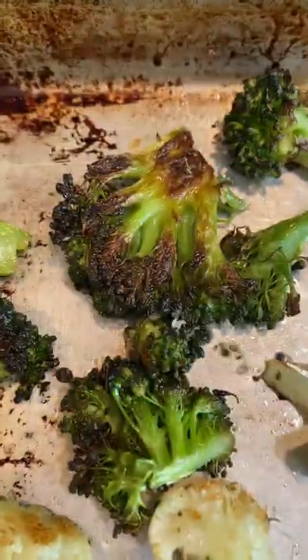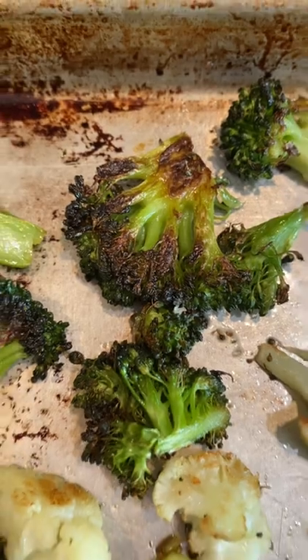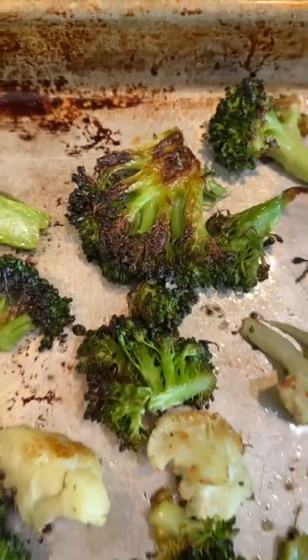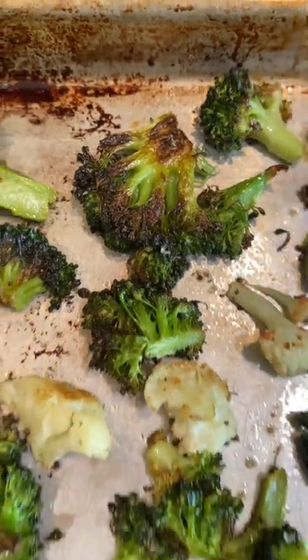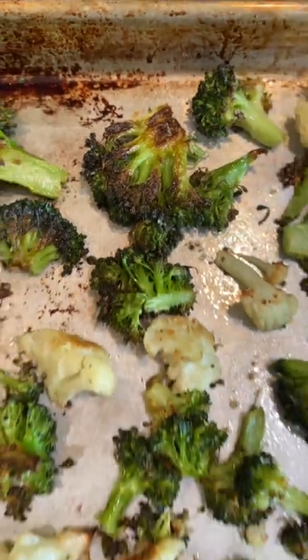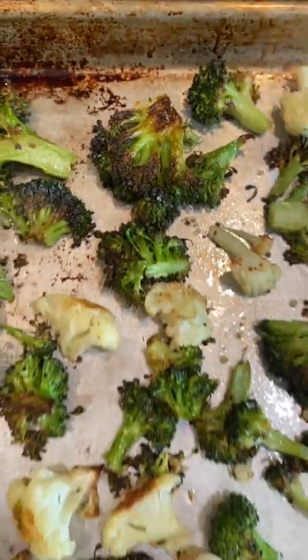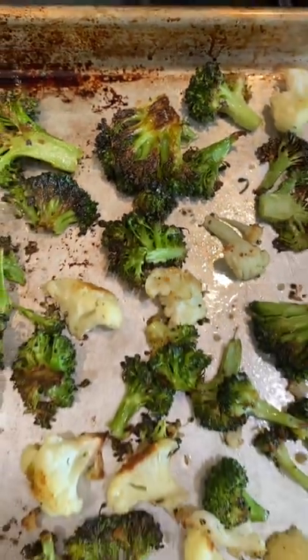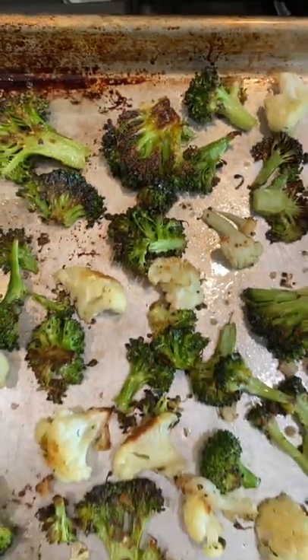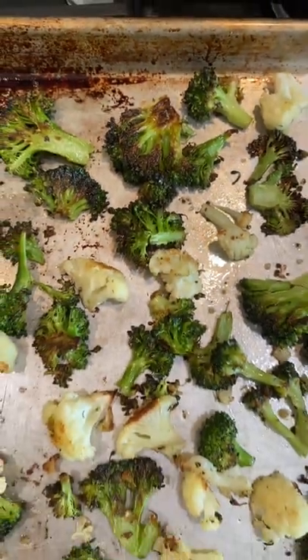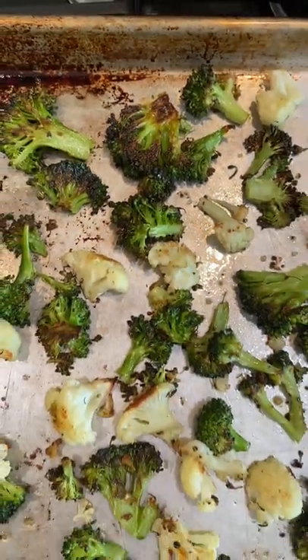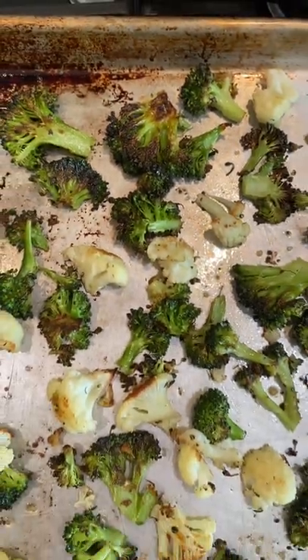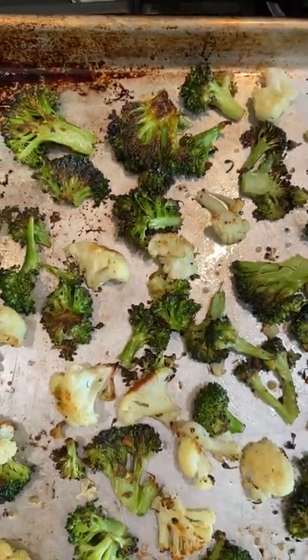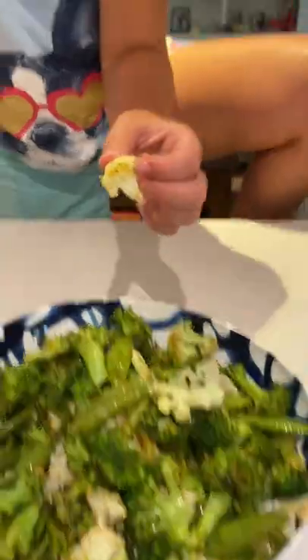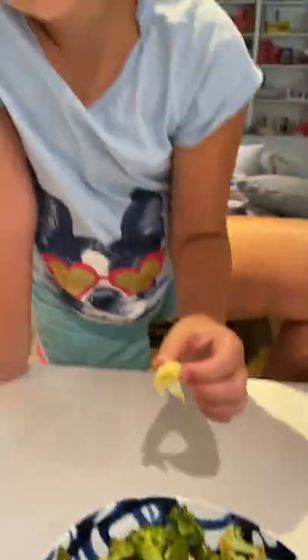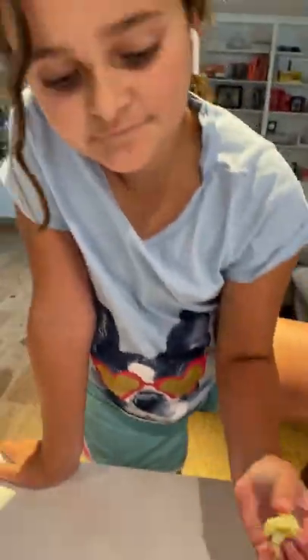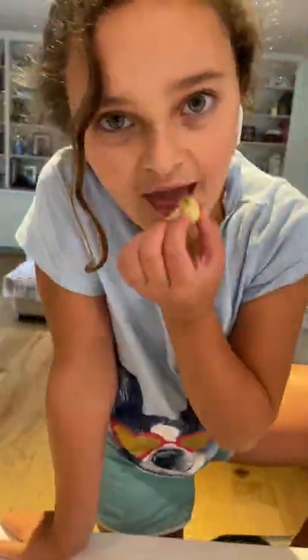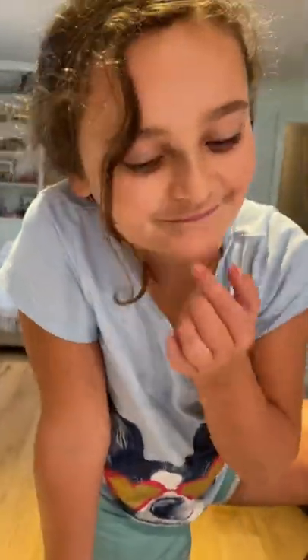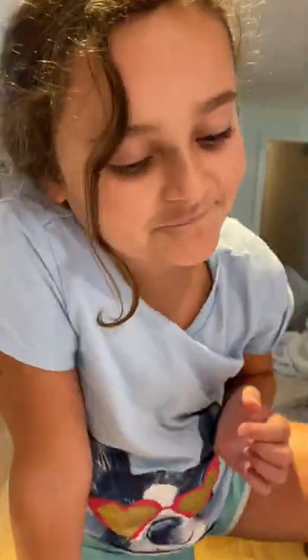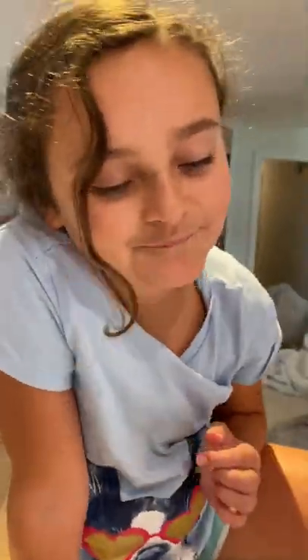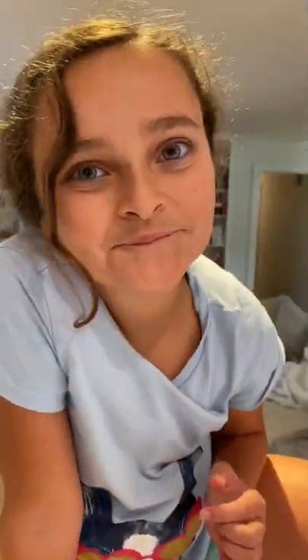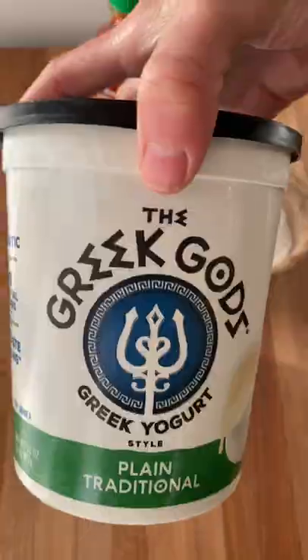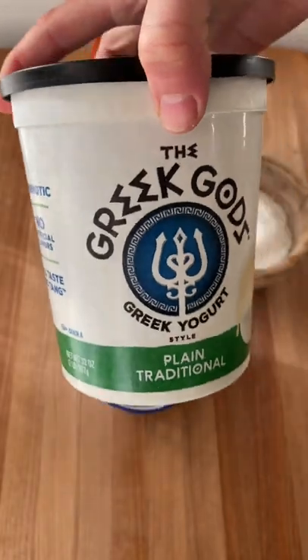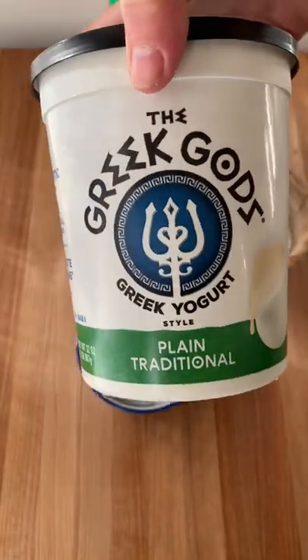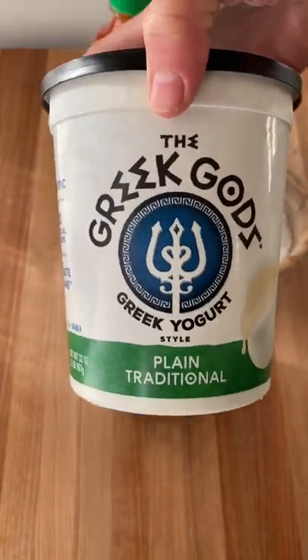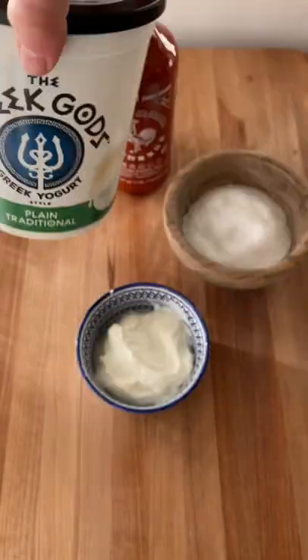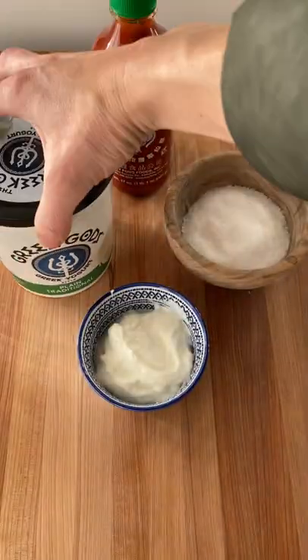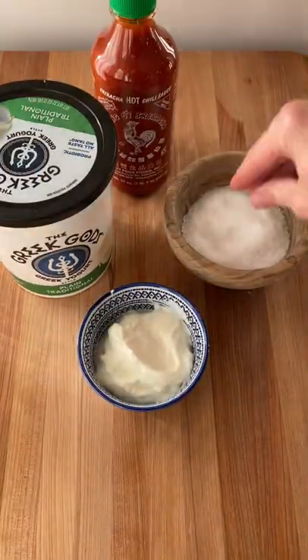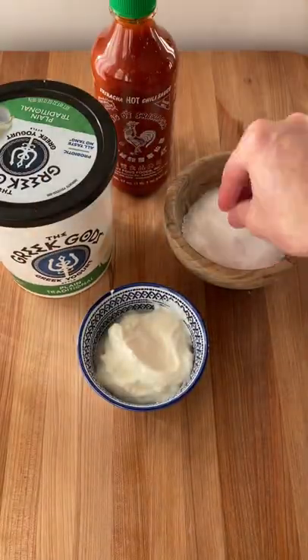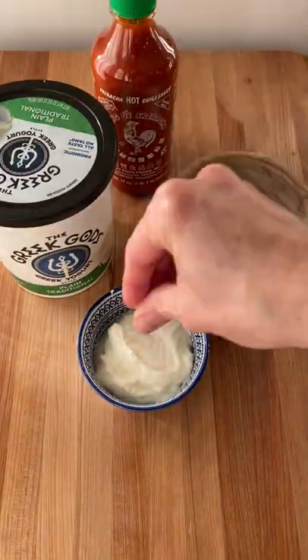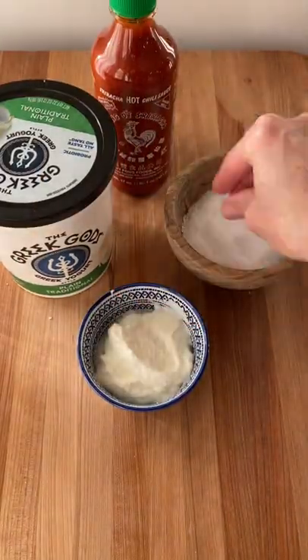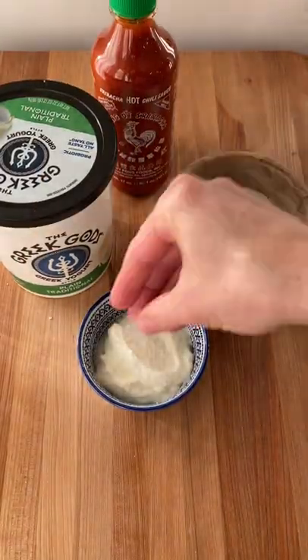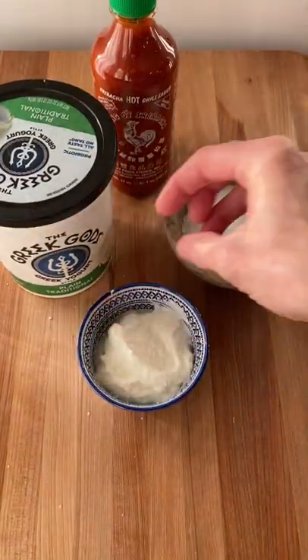Look at that — they're so crispy and good! You can enjoy those plain, or if you want to make this sriracha yogurt sauce, it's my favorite.